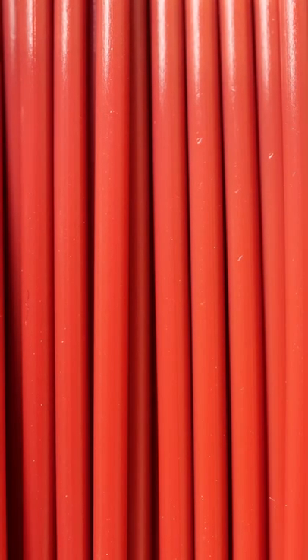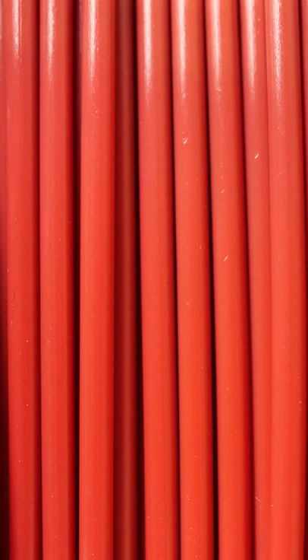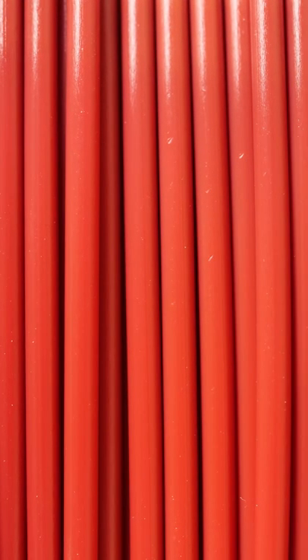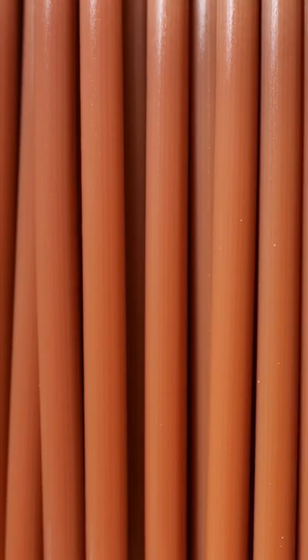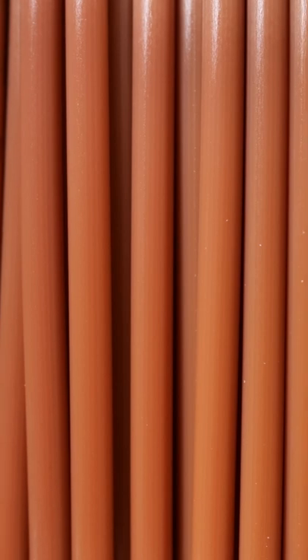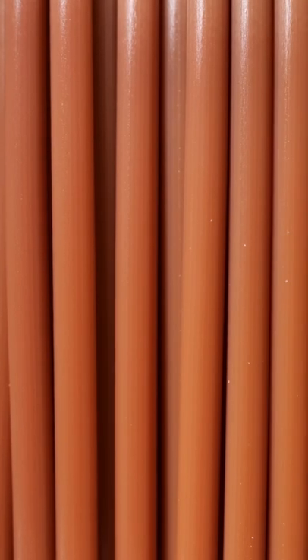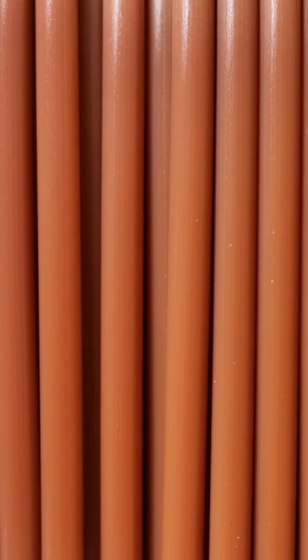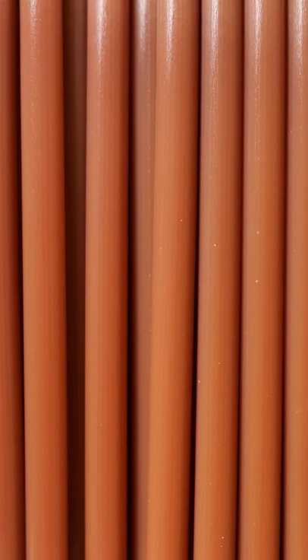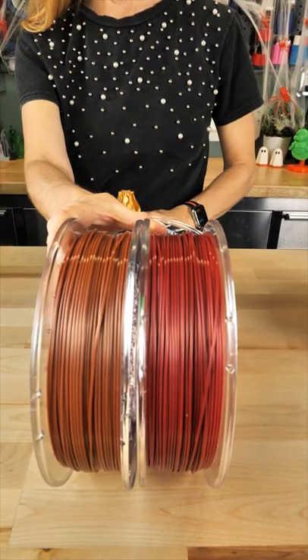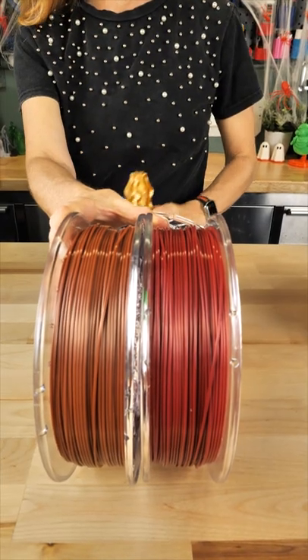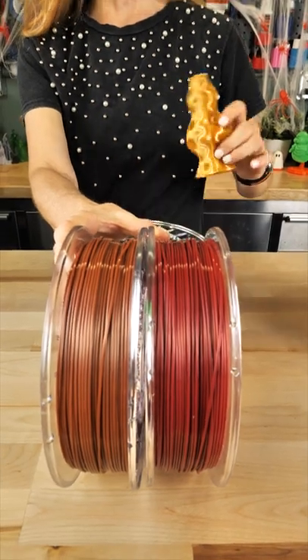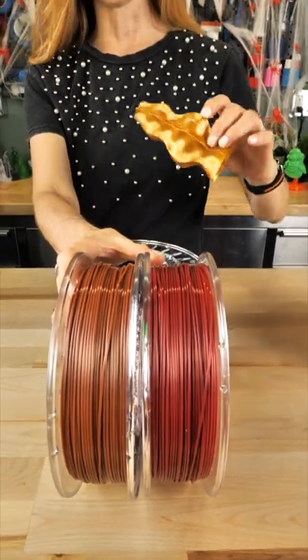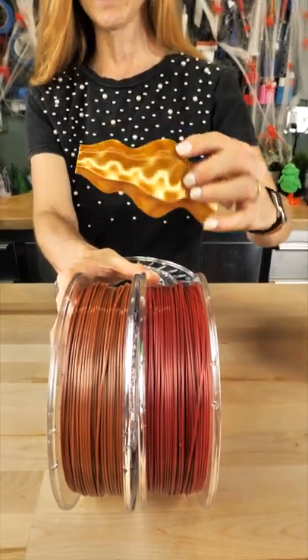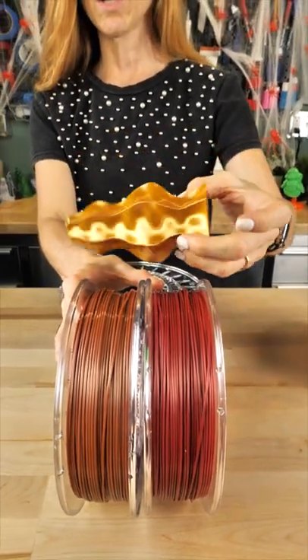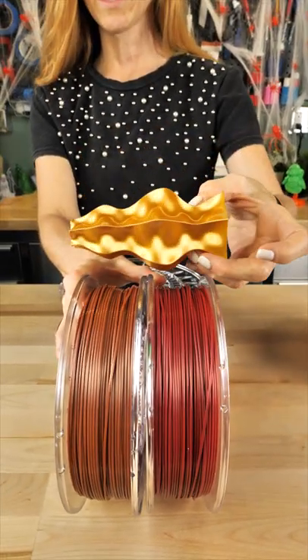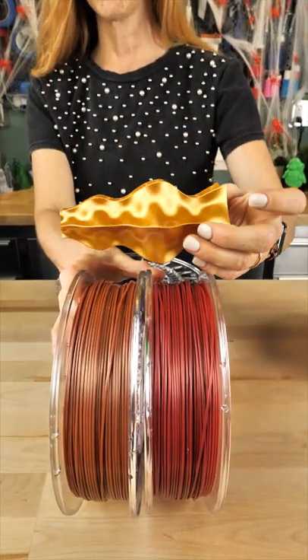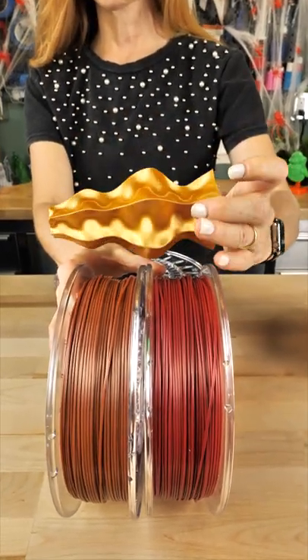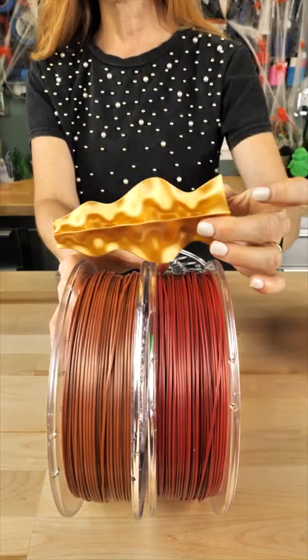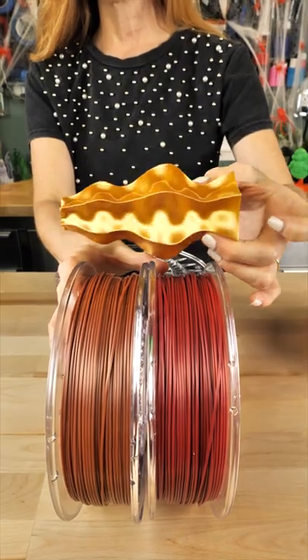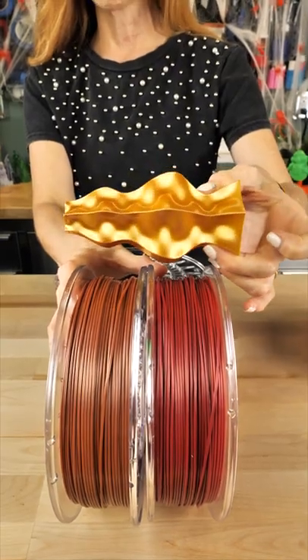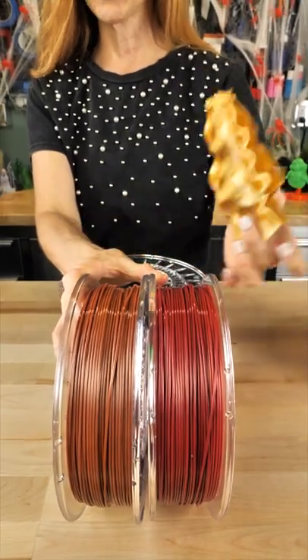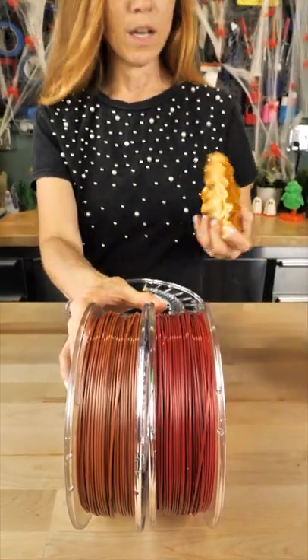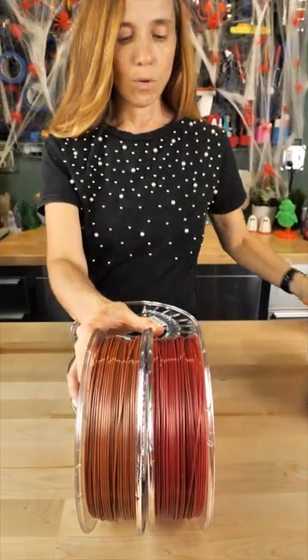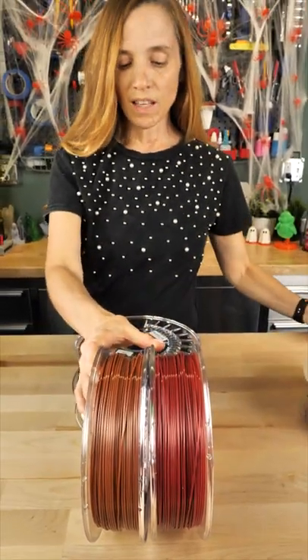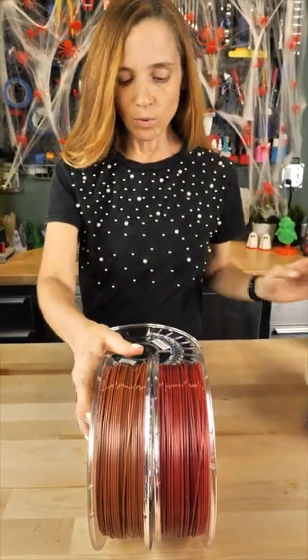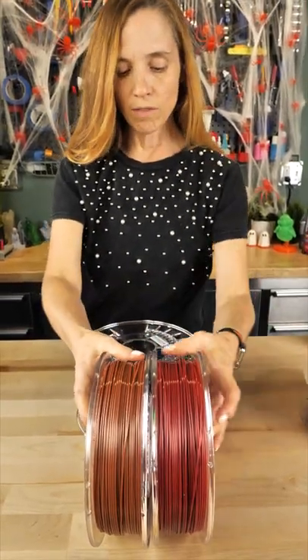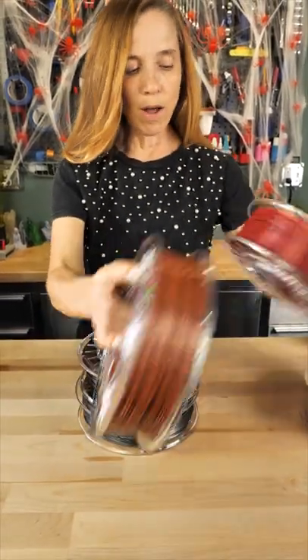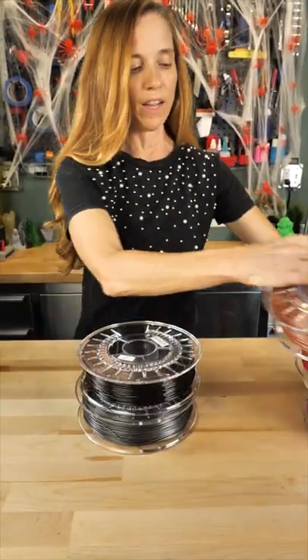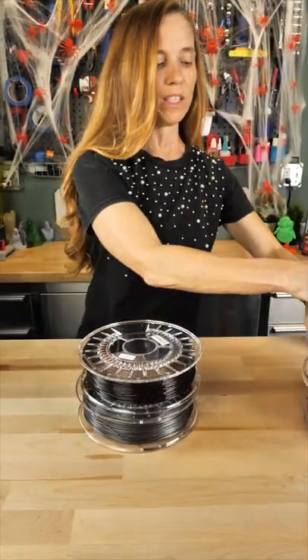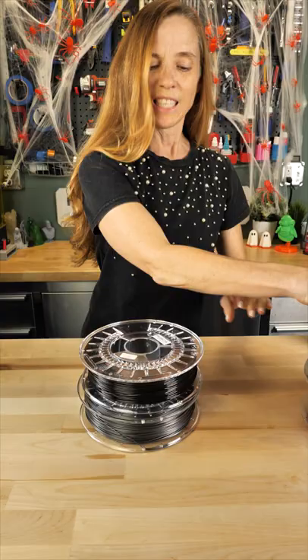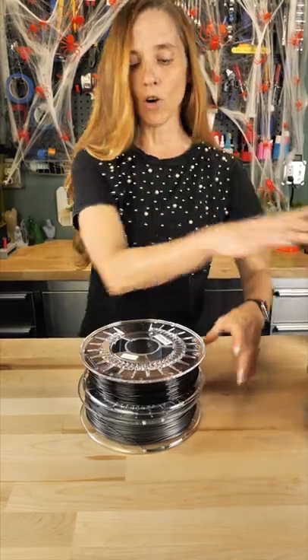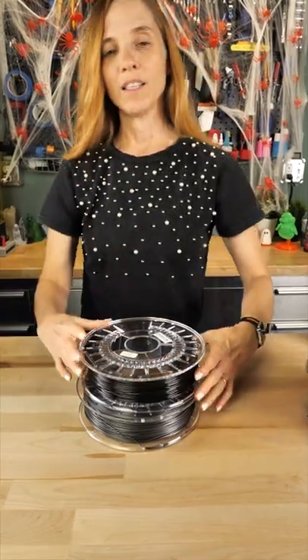From Halo 3D we have royal blood red and throwing copper. They specialize in extreme gloss, and it may not look like it at first, but look at the gloss on their gold filament.